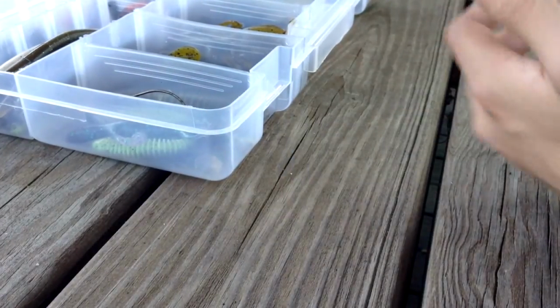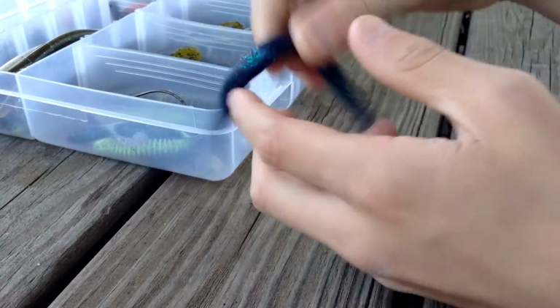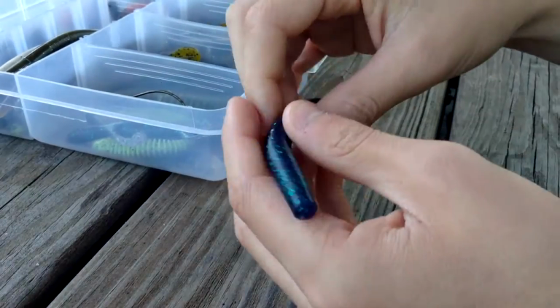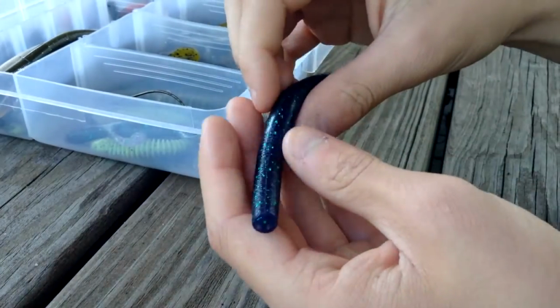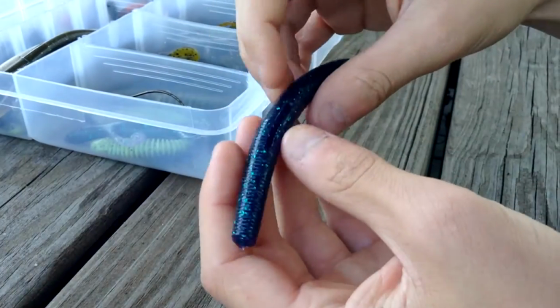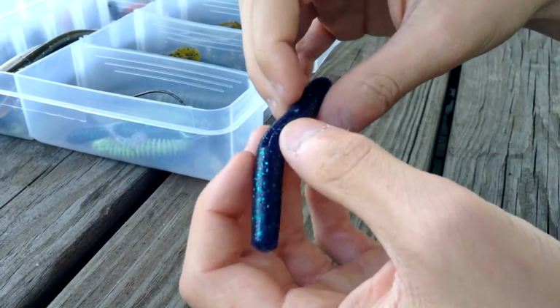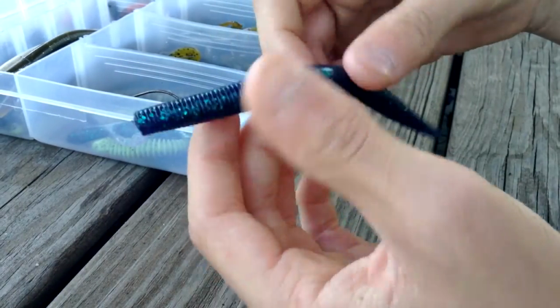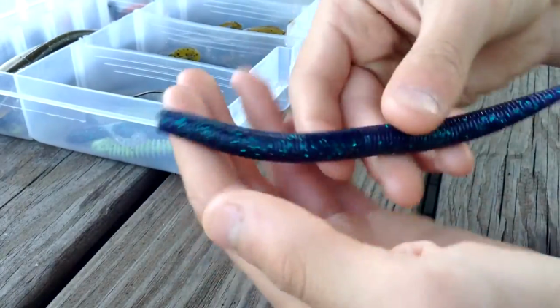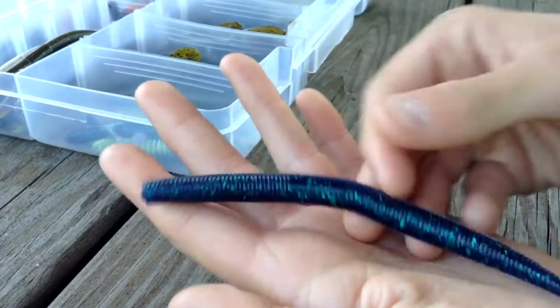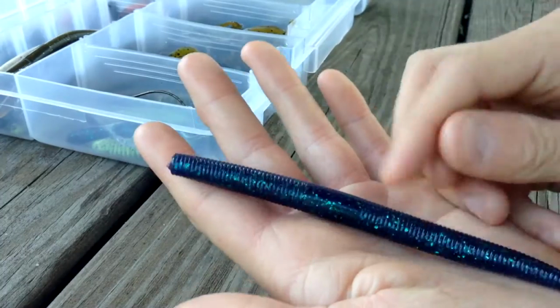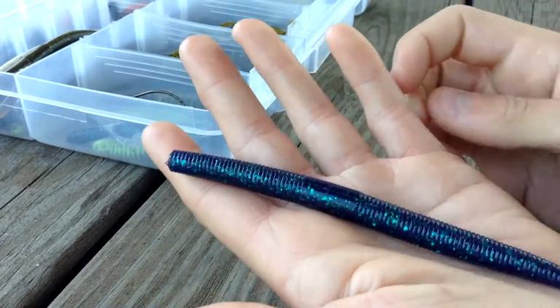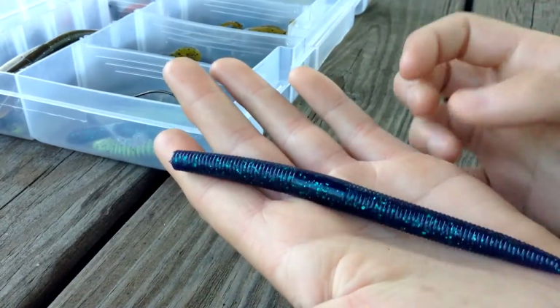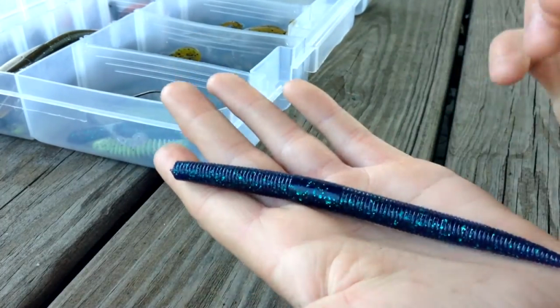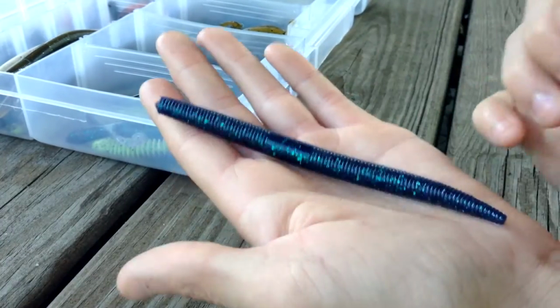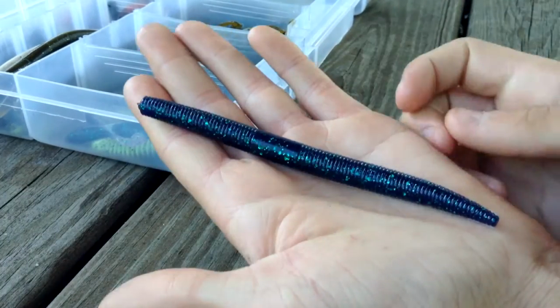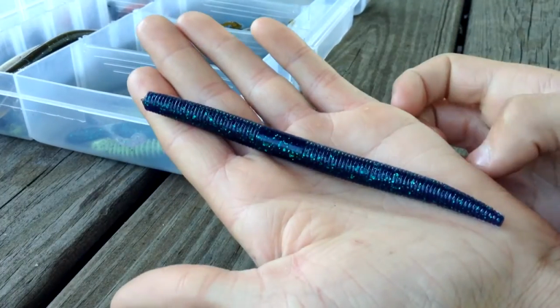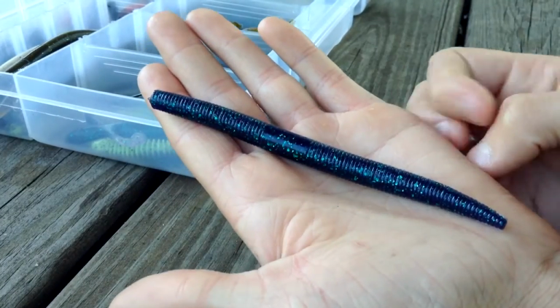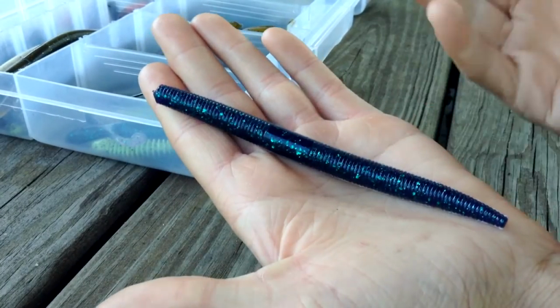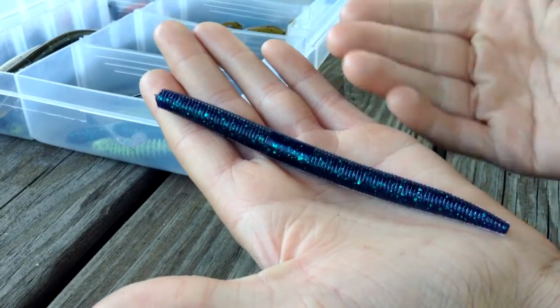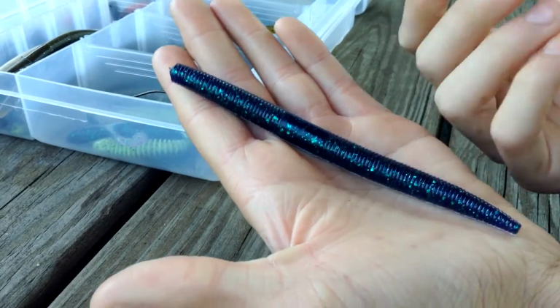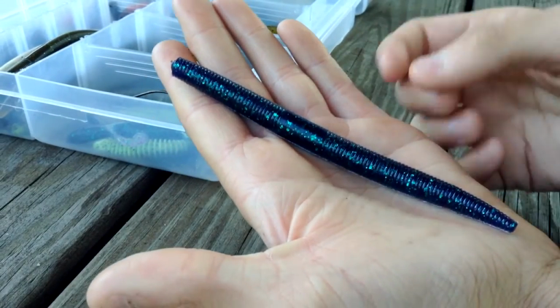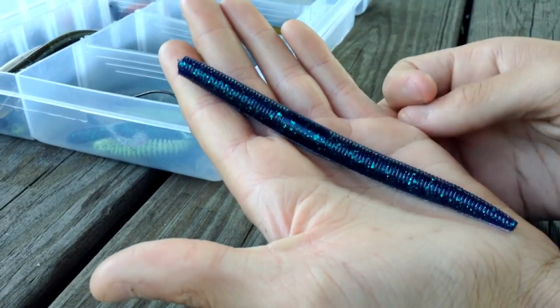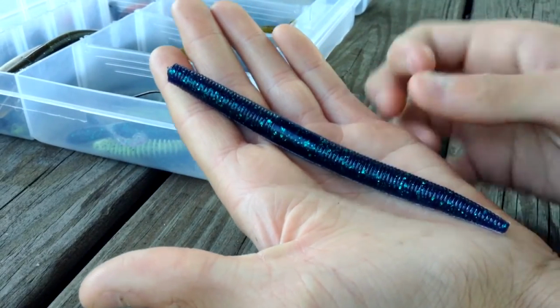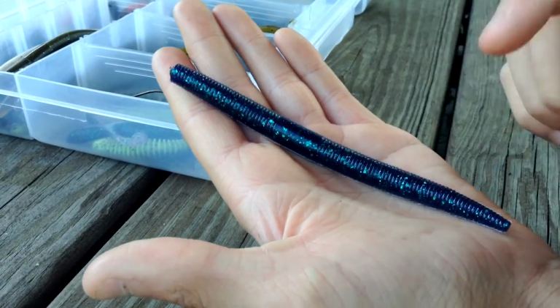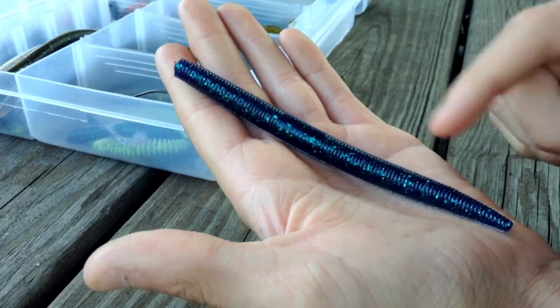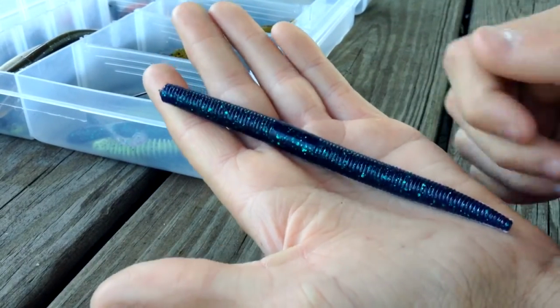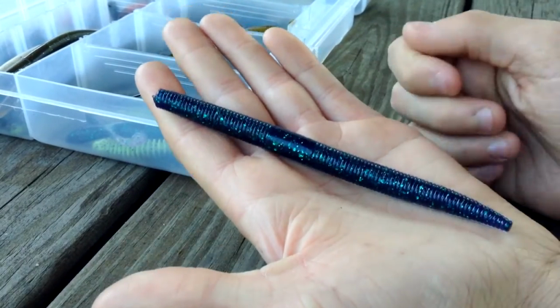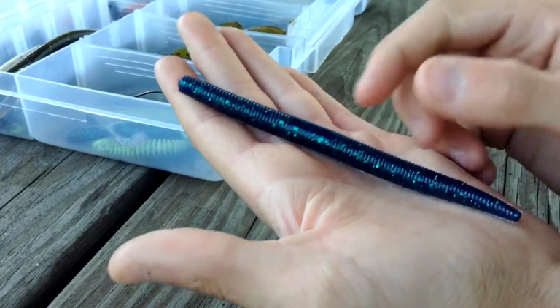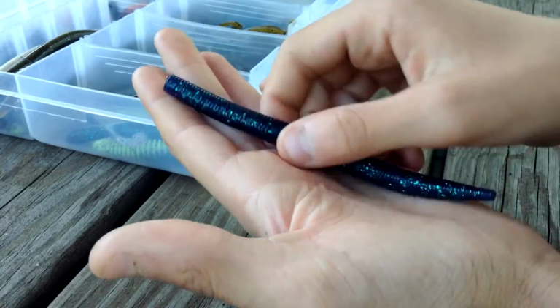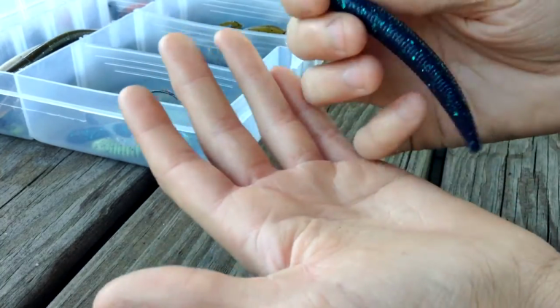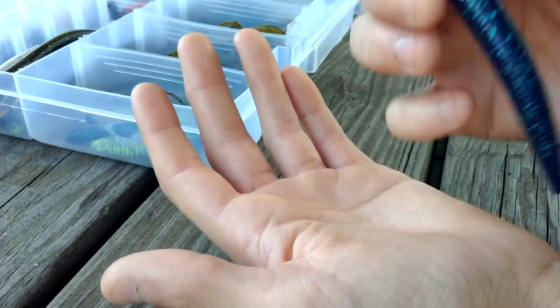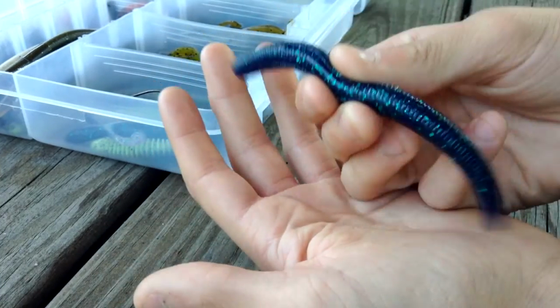My favorite color to use is June Bug — it's like a darker blue with lighter blue speckles in it. This is the Yum brand.